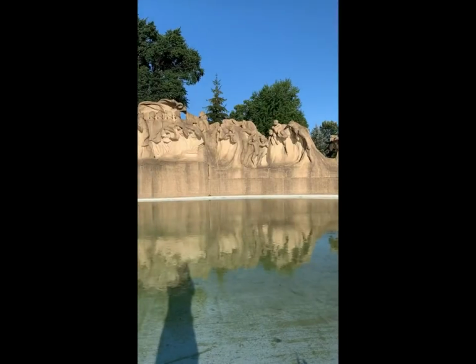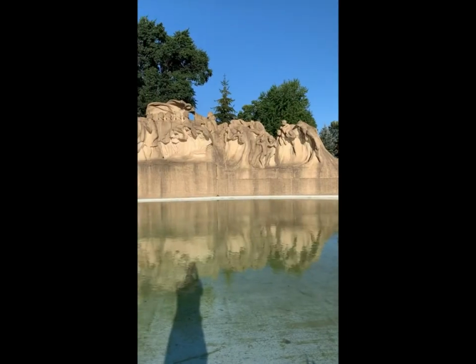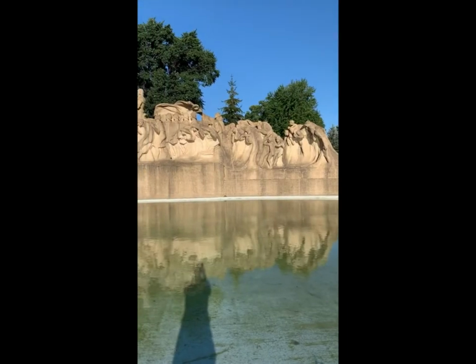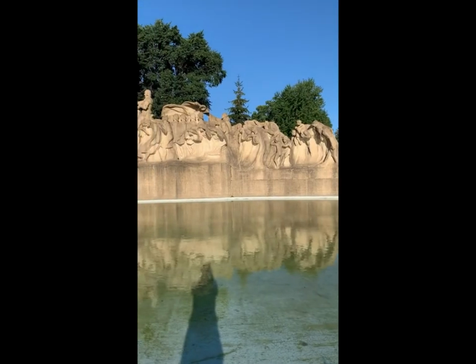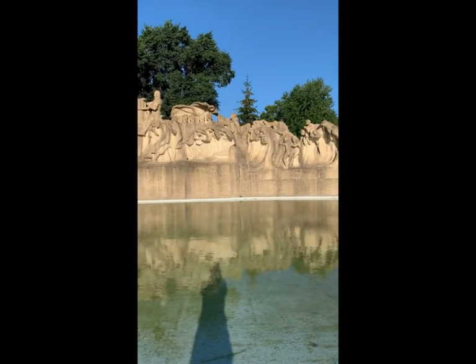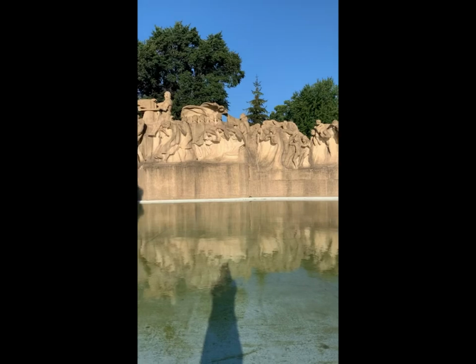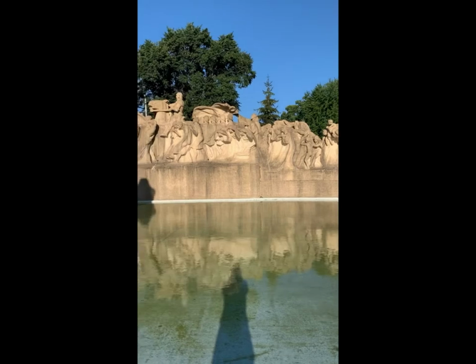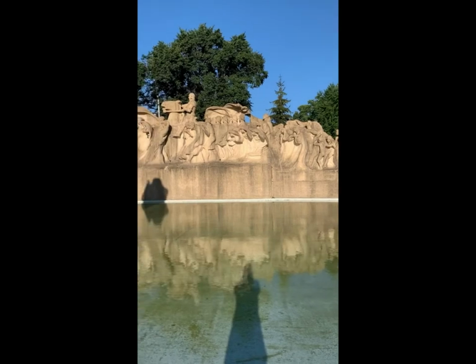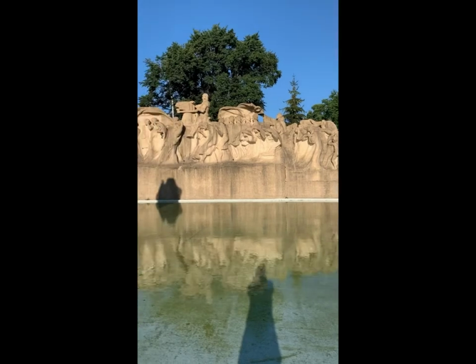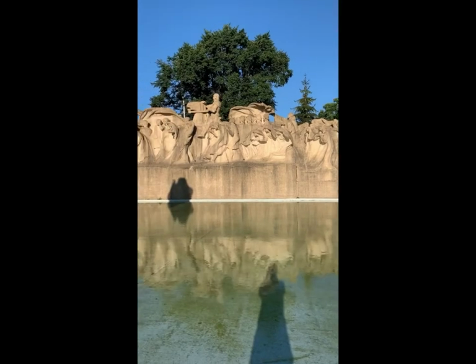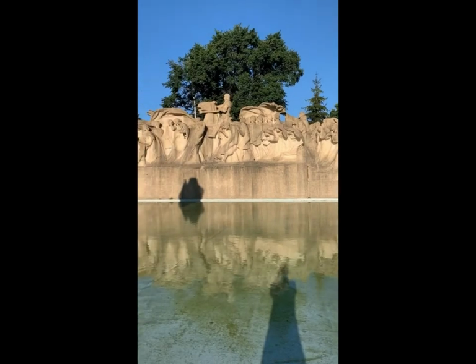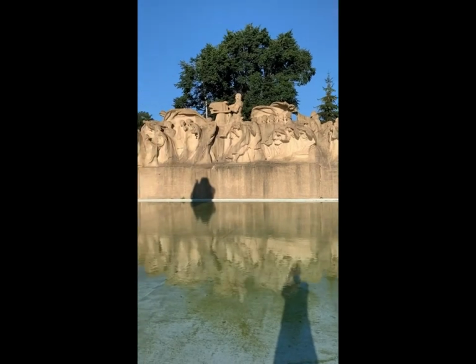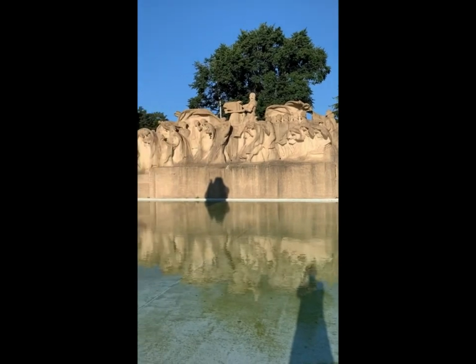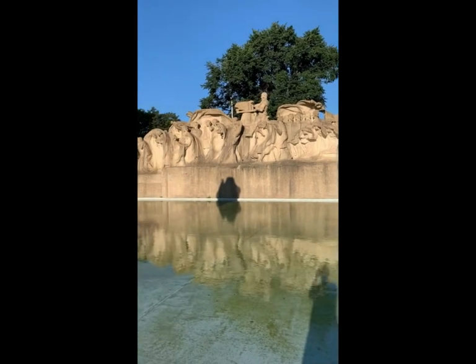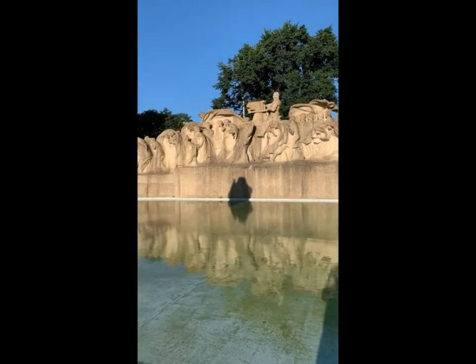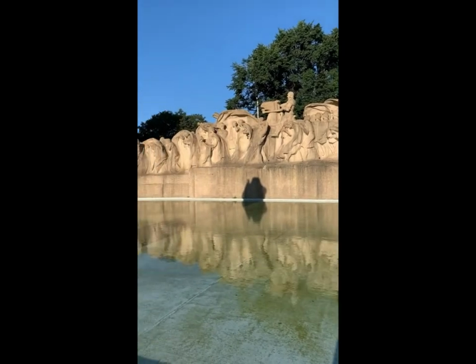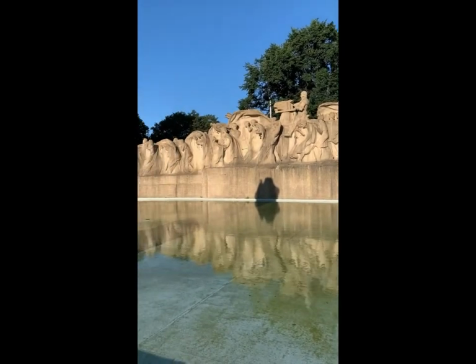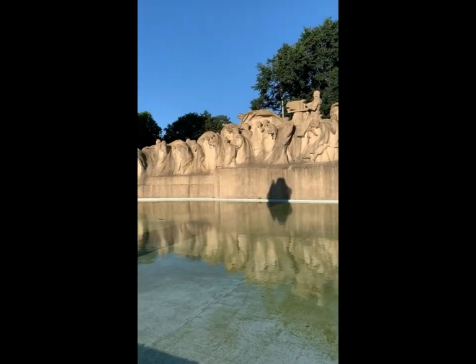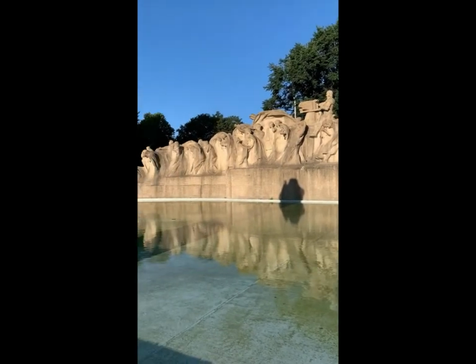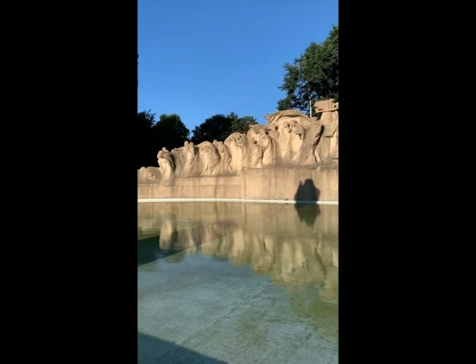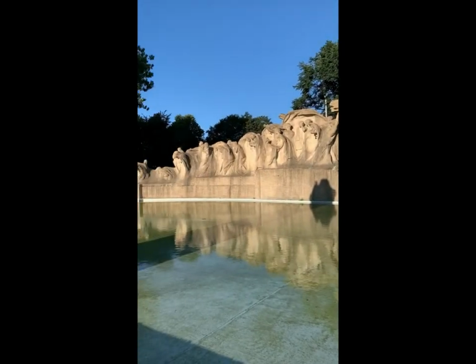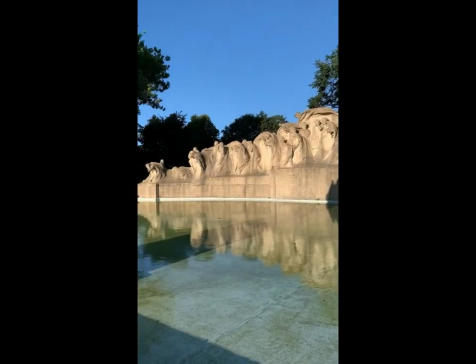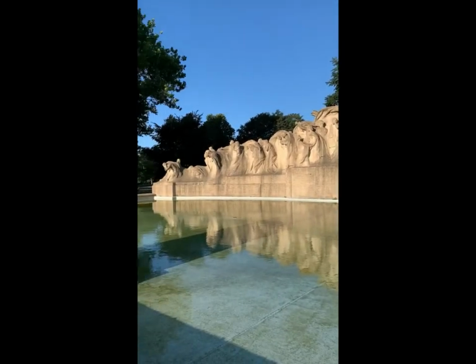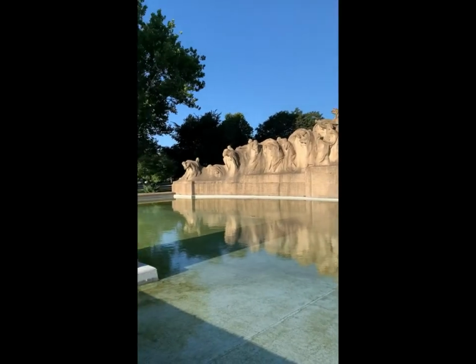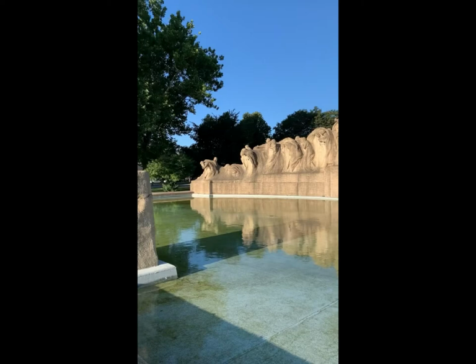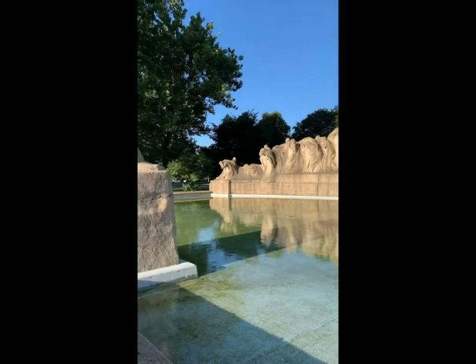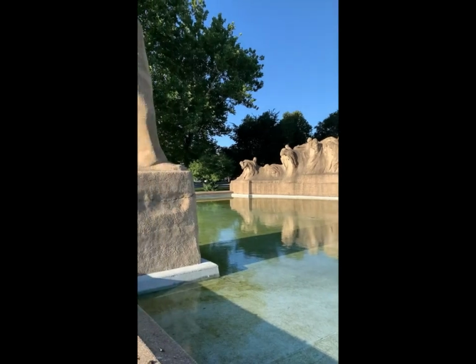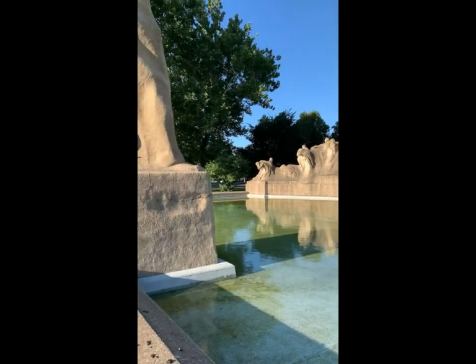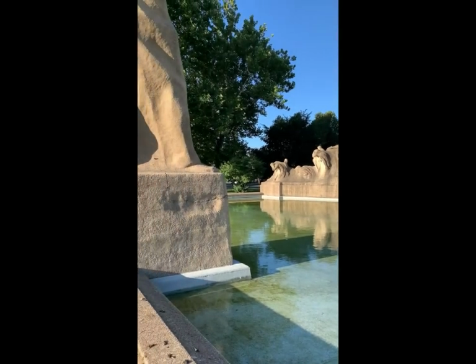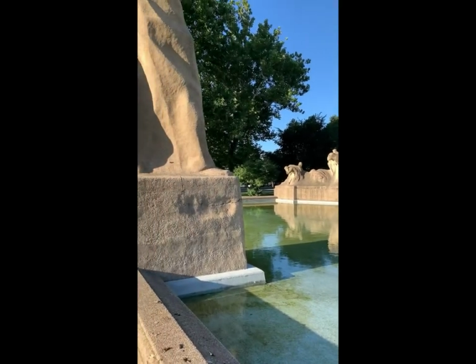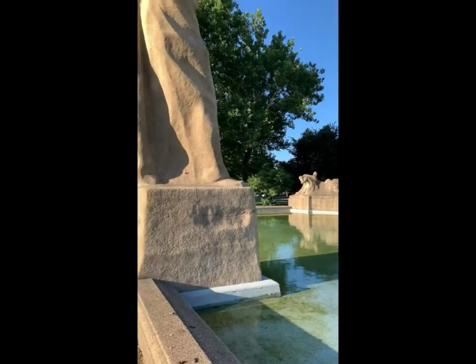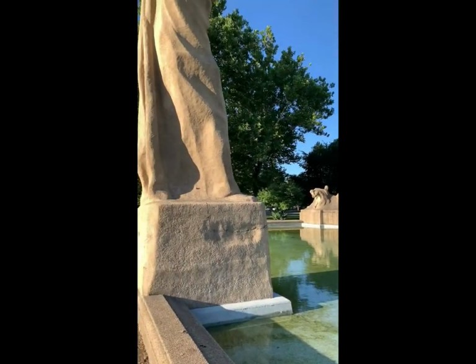The sculpture, featuring about 90 figures — young, middle-aged, and old — move within waves from birth to death. They are watched over by Father Time.